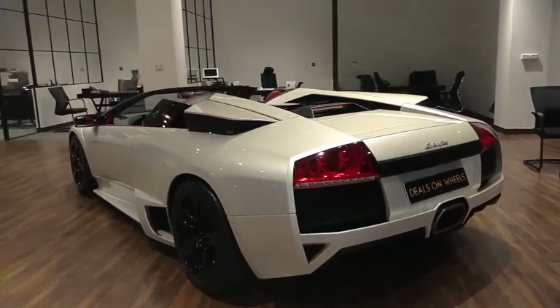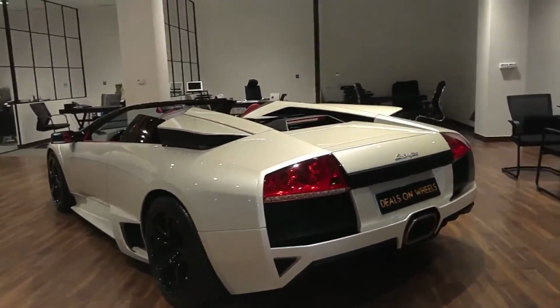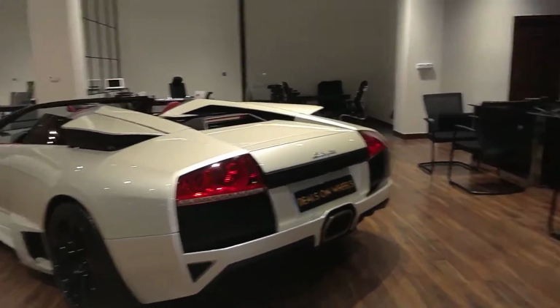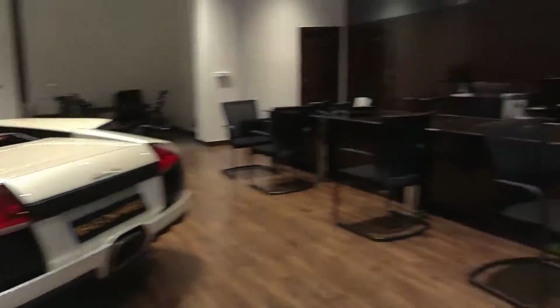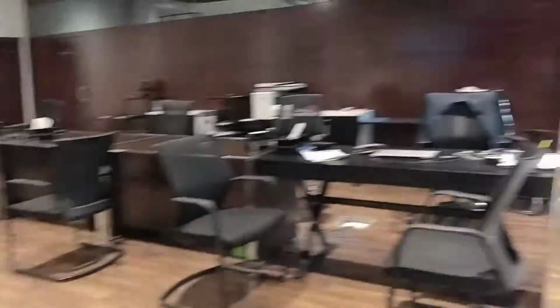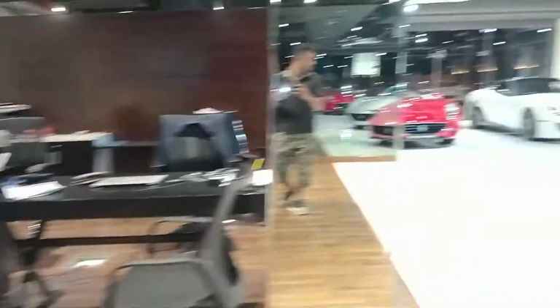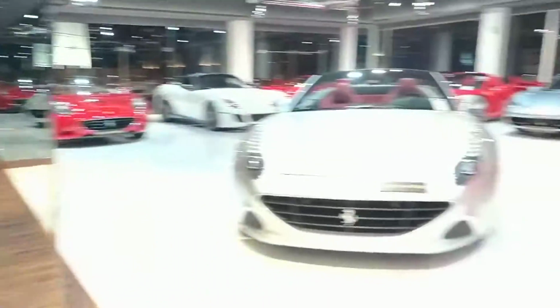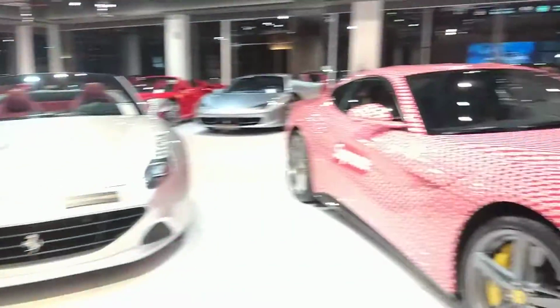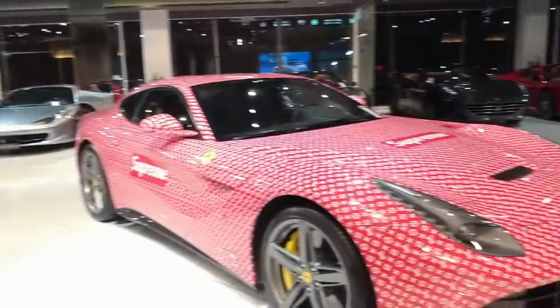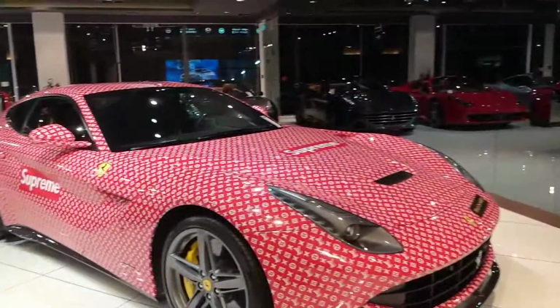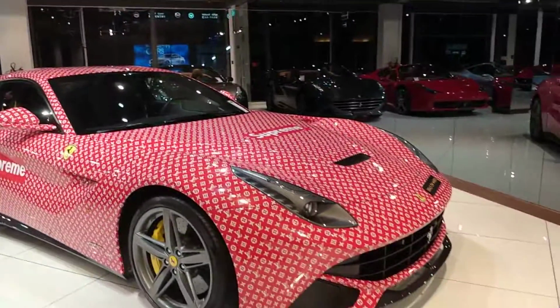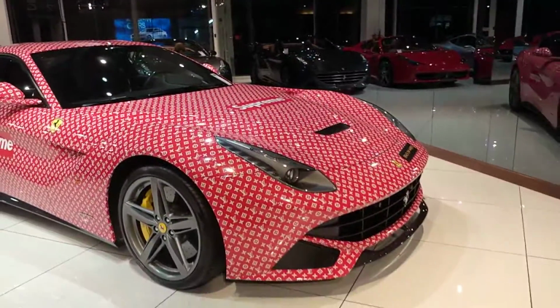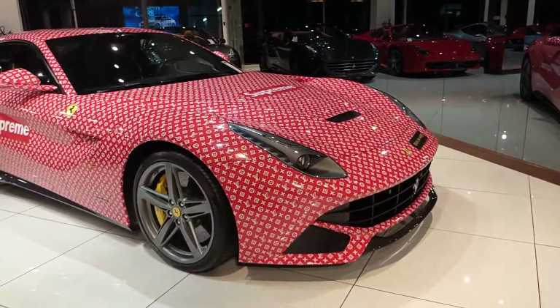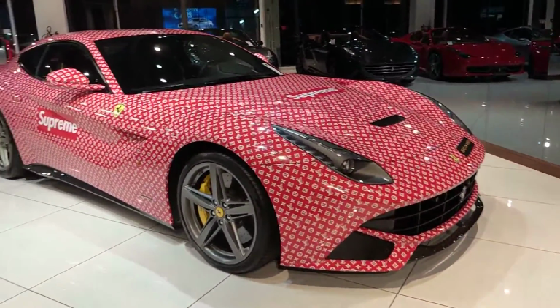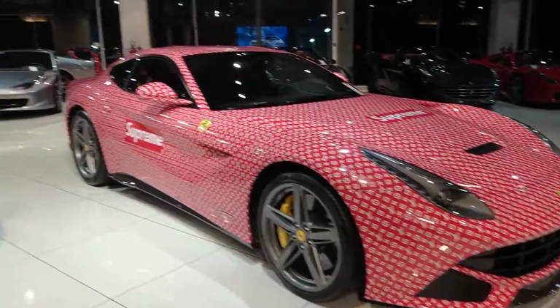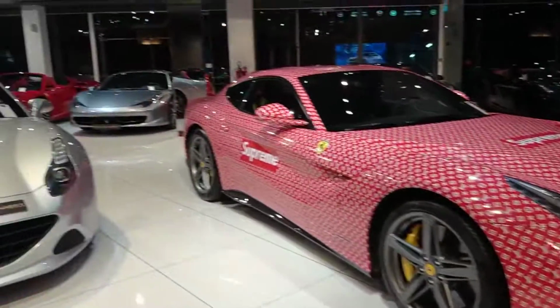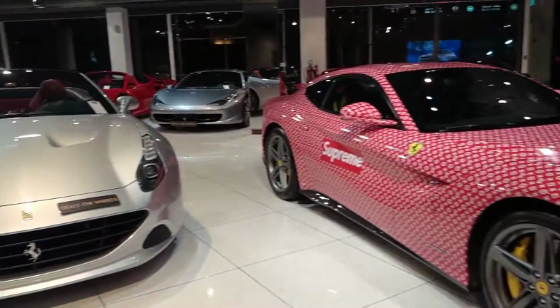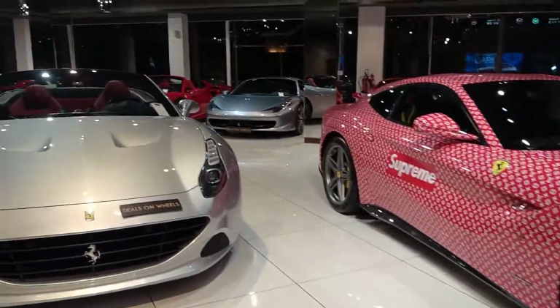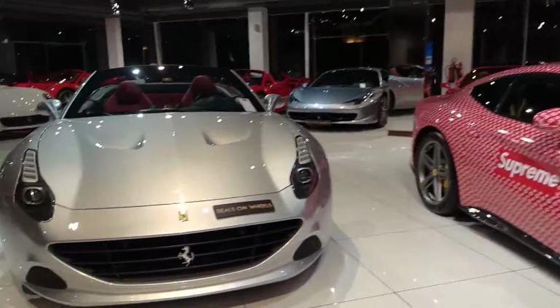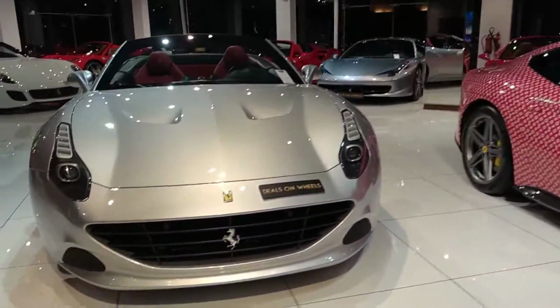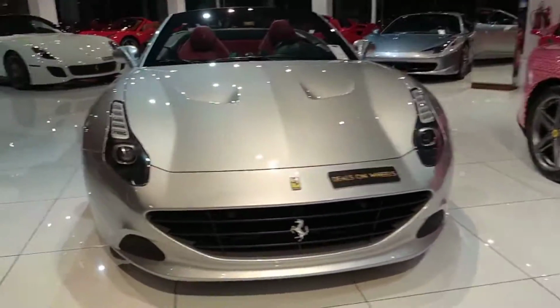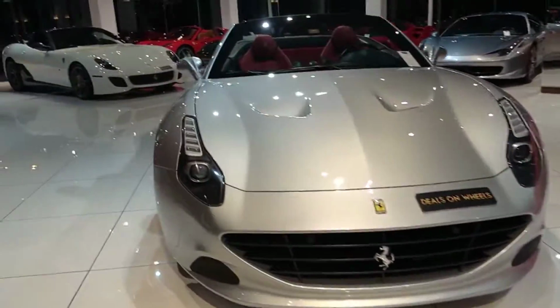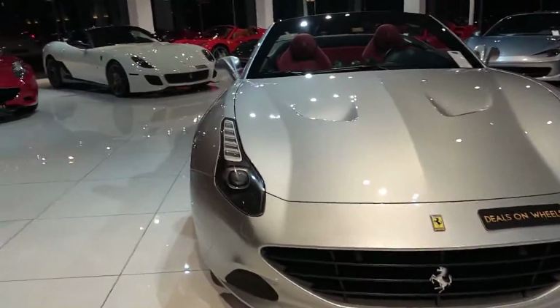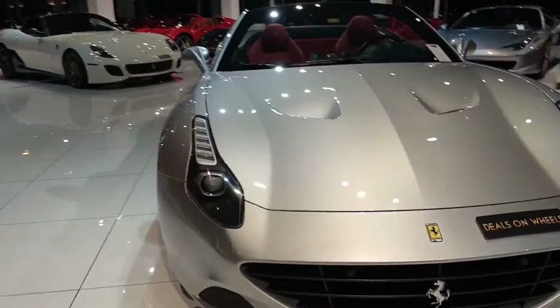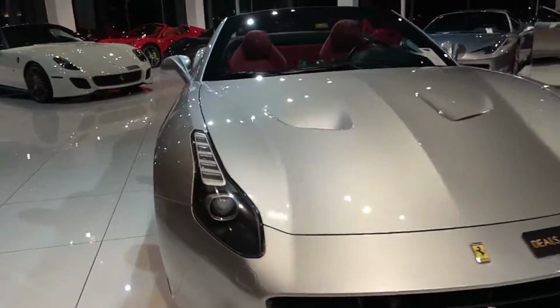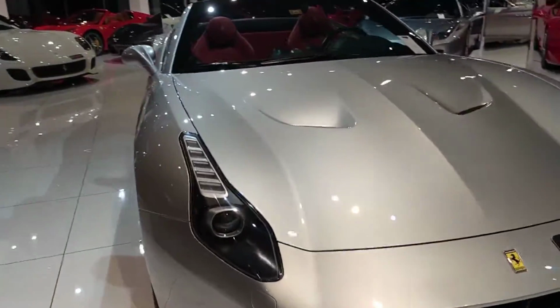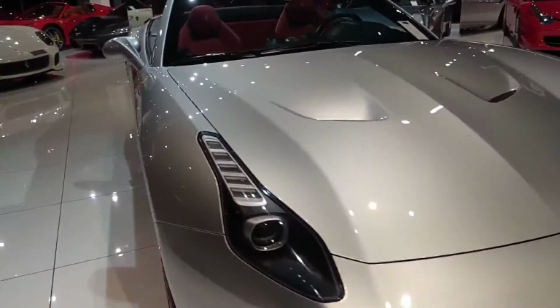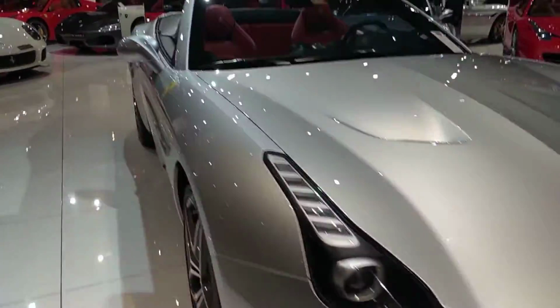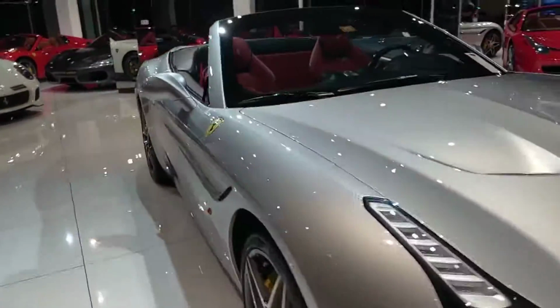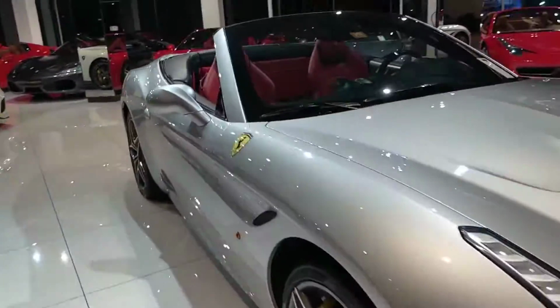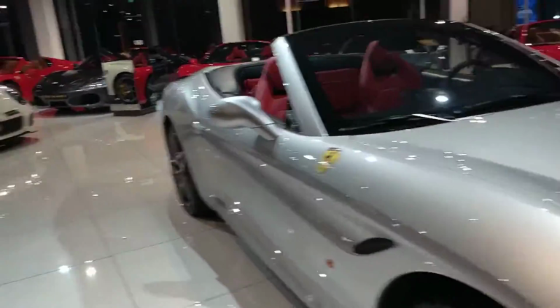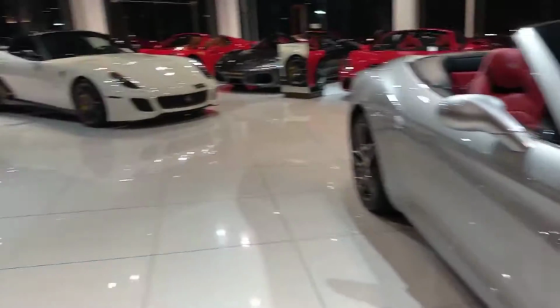Diablo. Every car here is pretty cool, man.